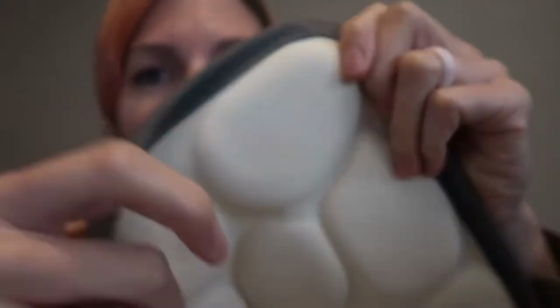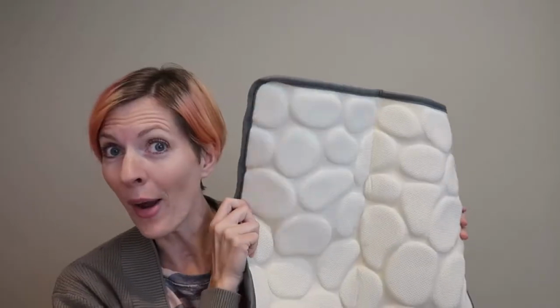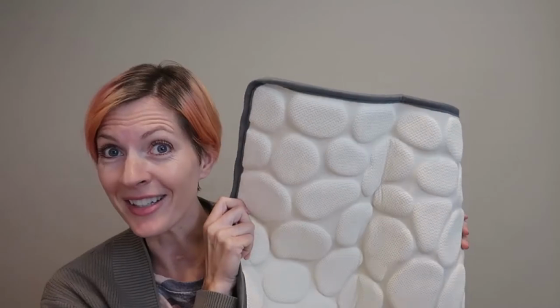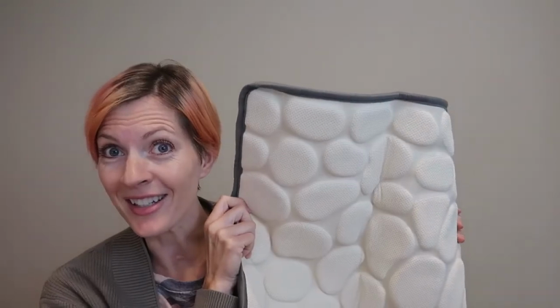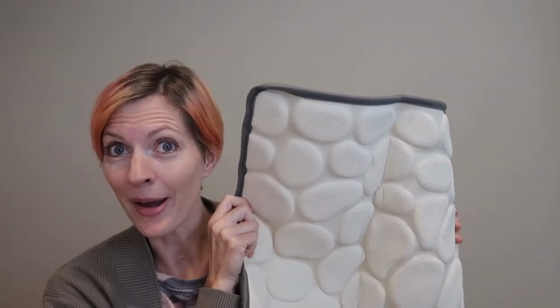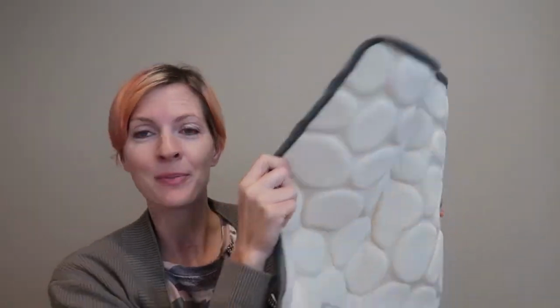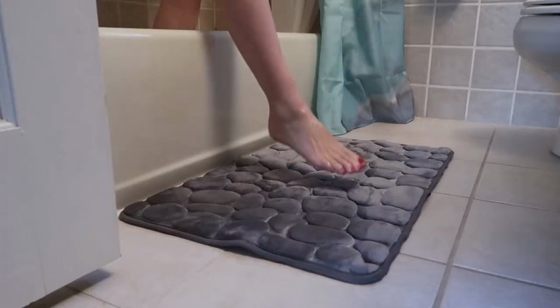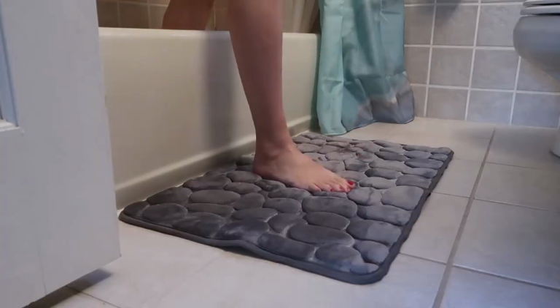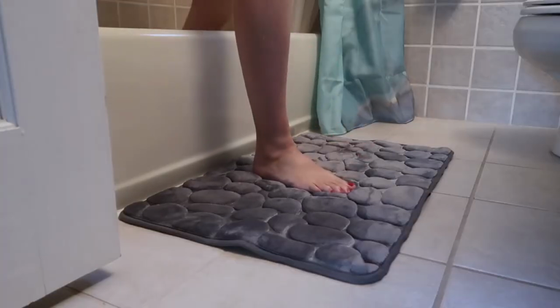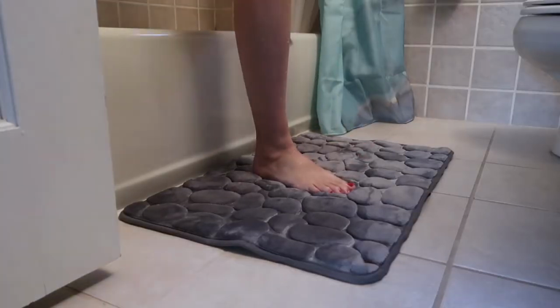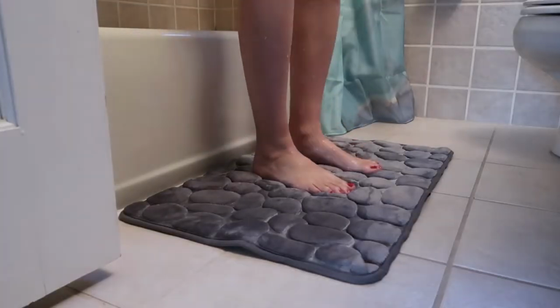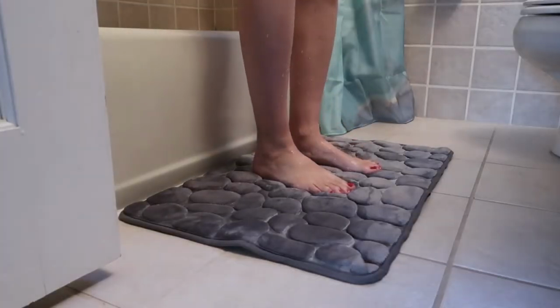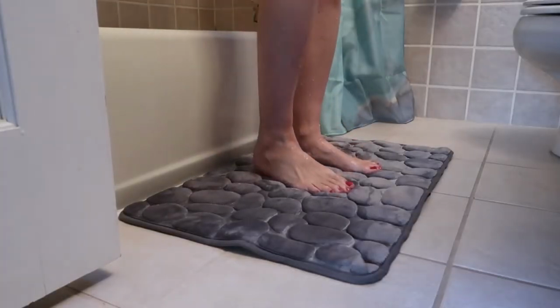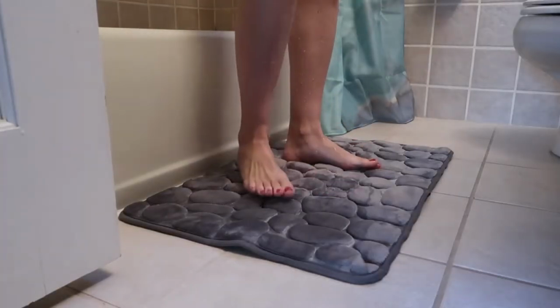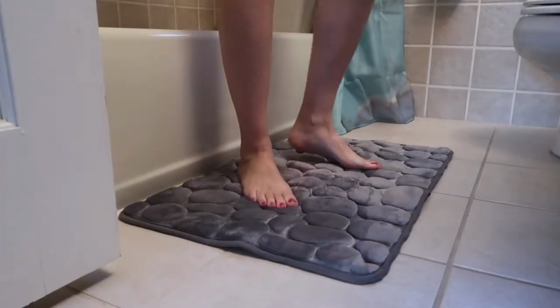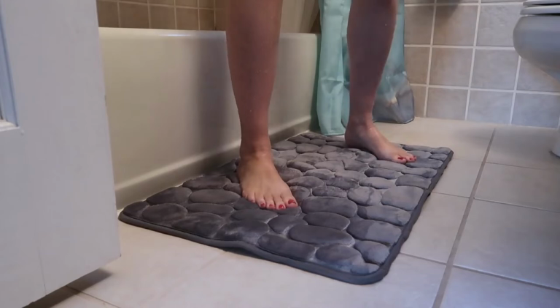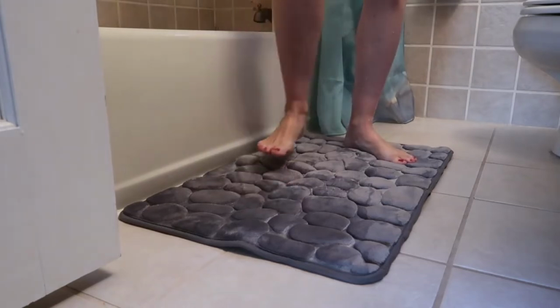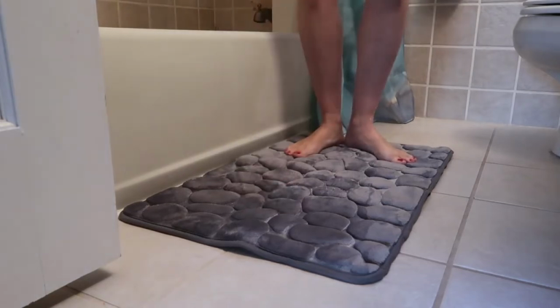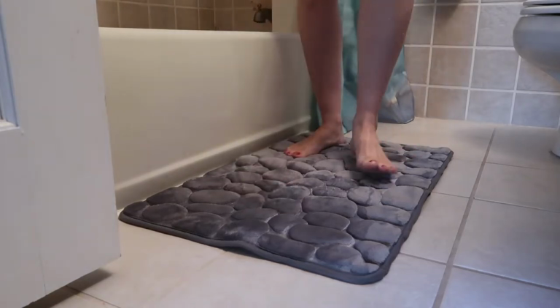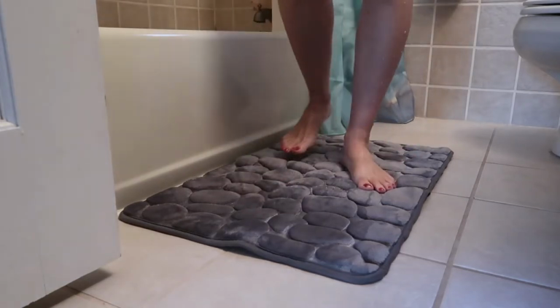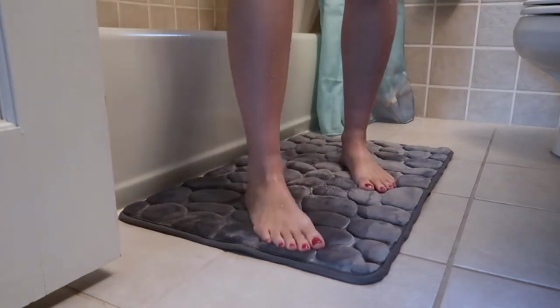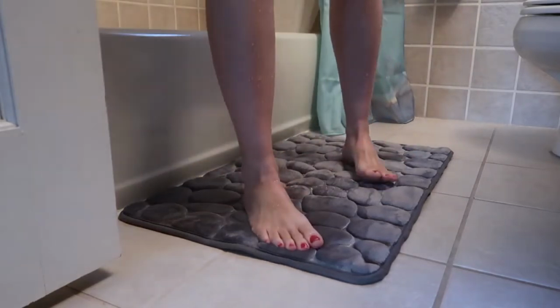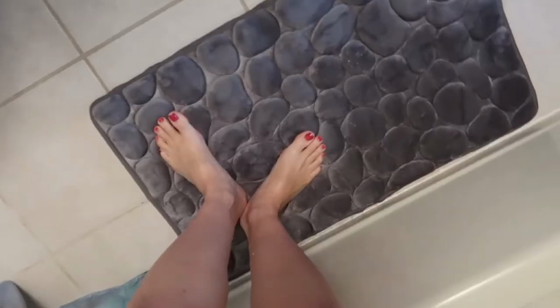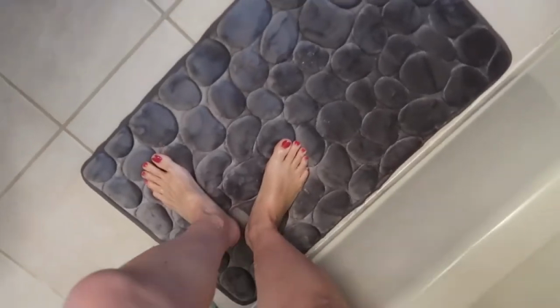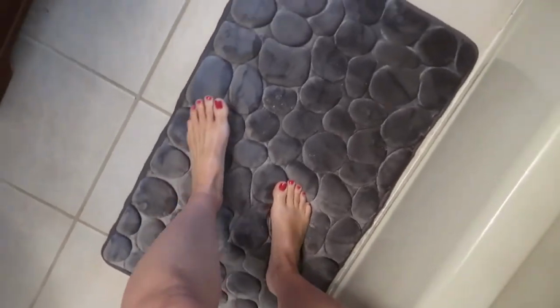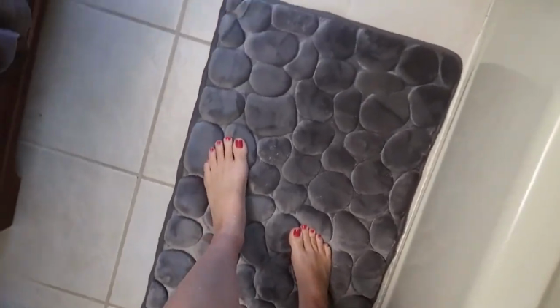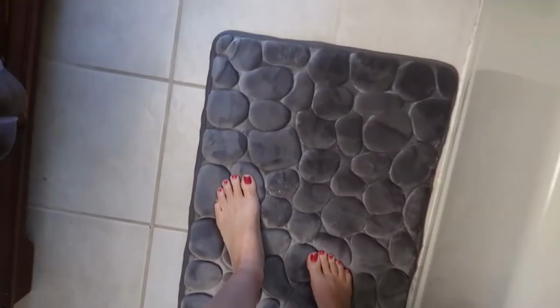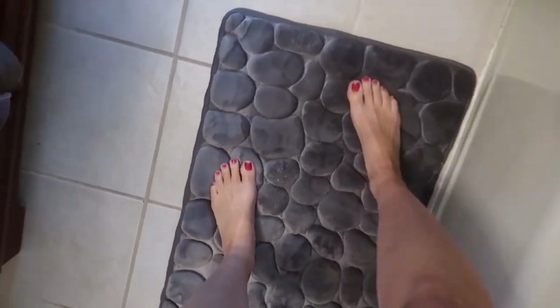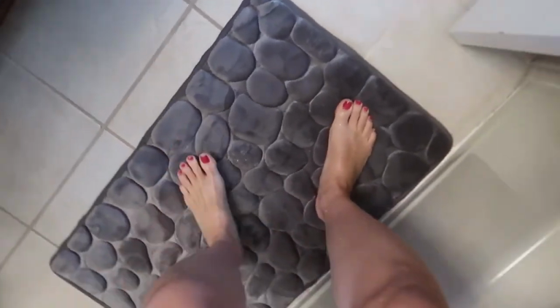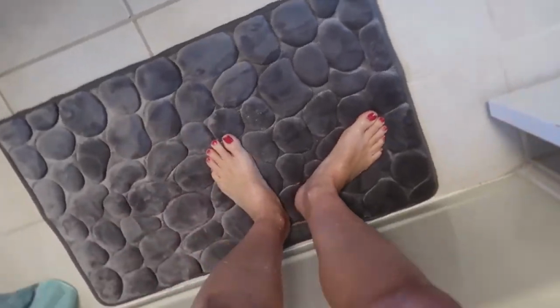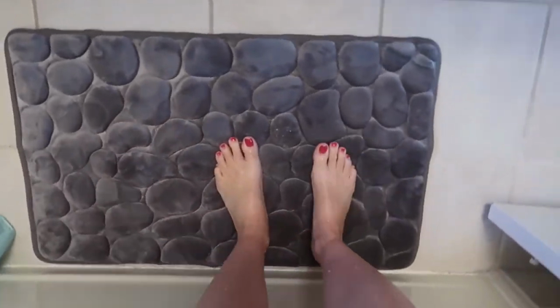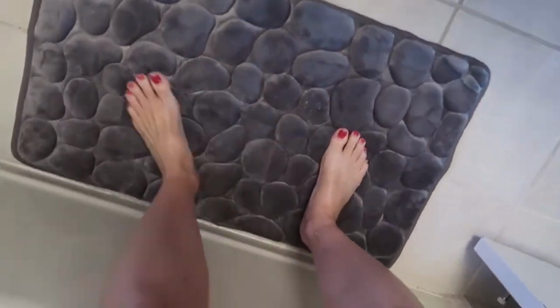No way this is going to slide around. The microfiber will wick the water away from your feet and absorb the water so the water won't pool up or anything like that. So soft on my feet — it's really, really nice.